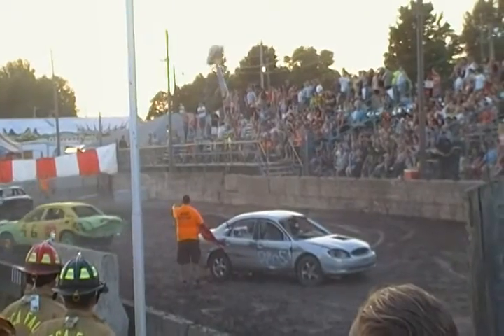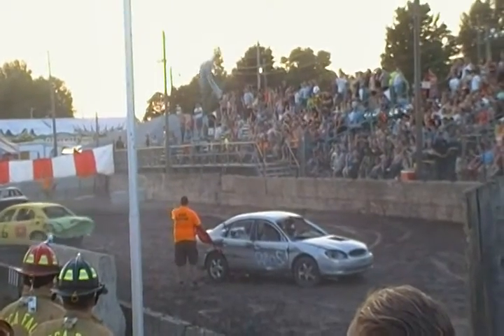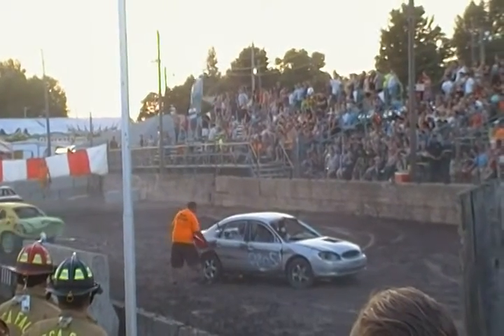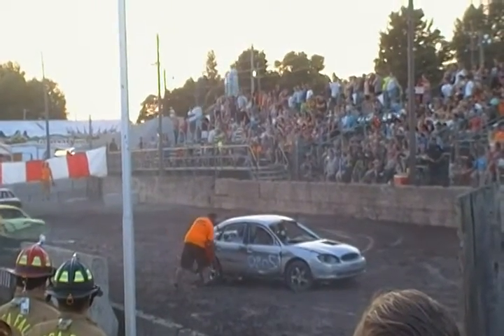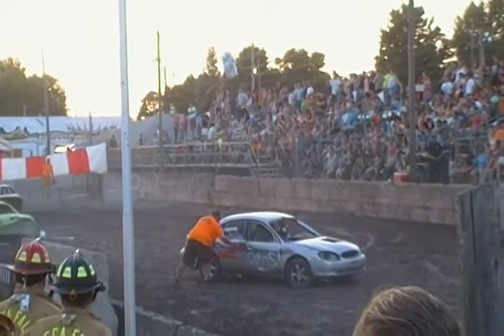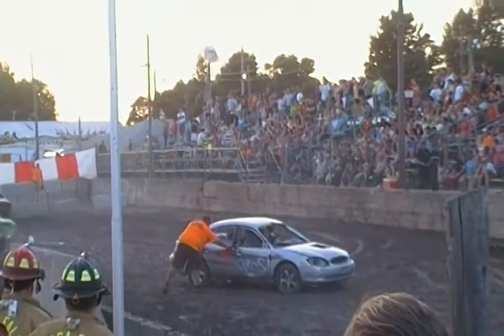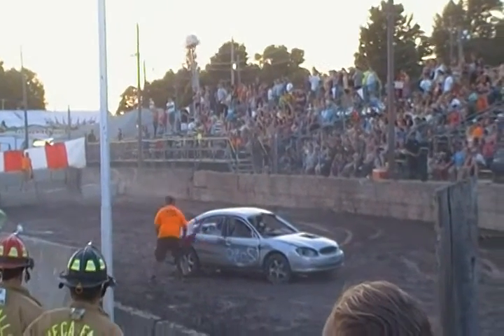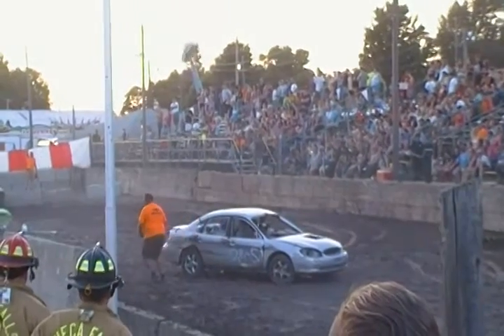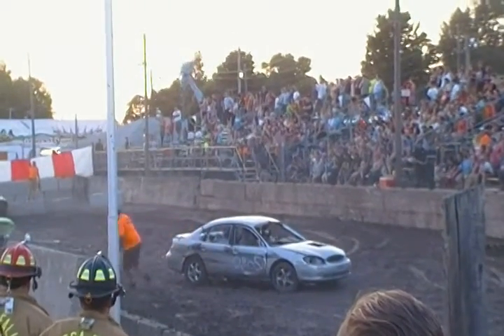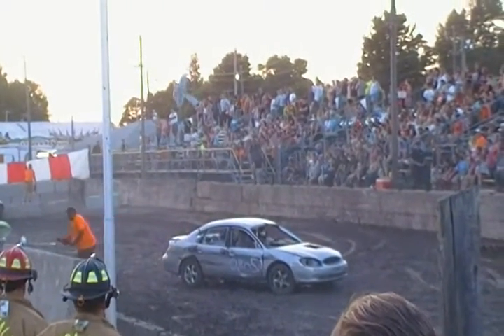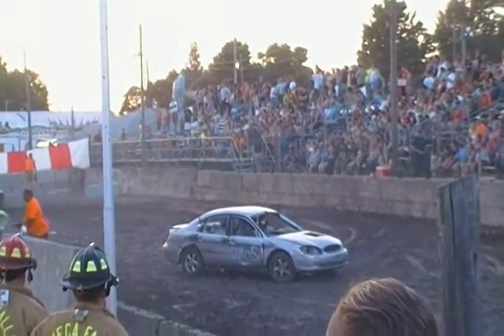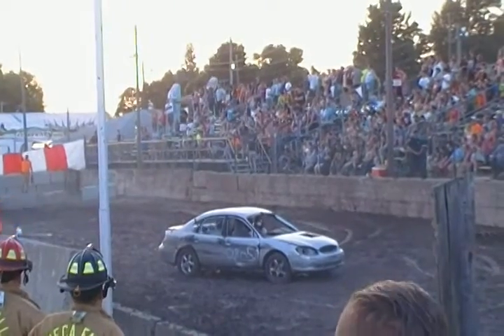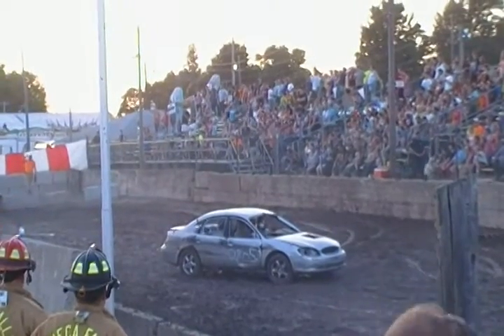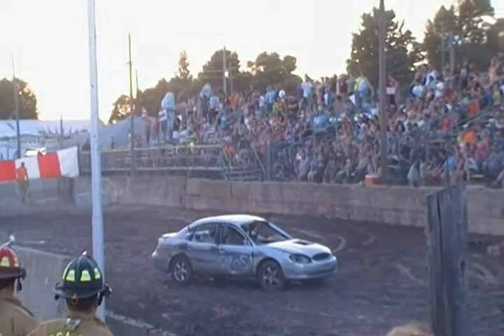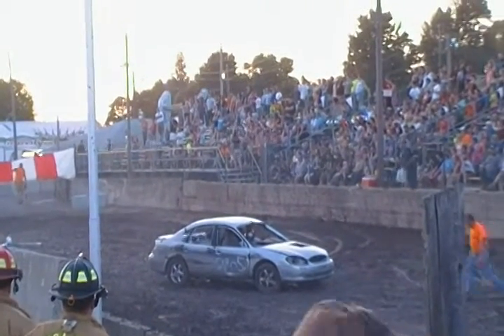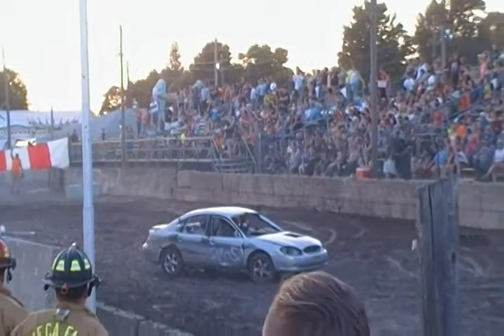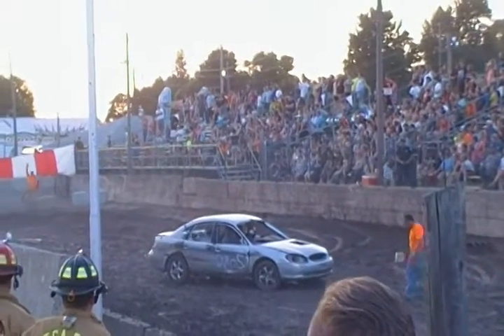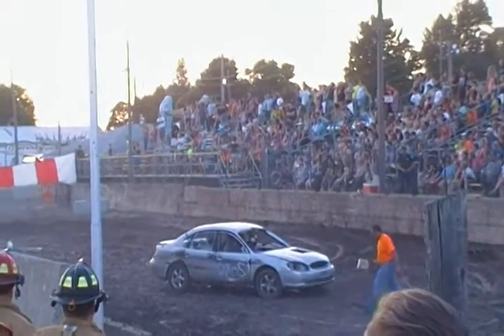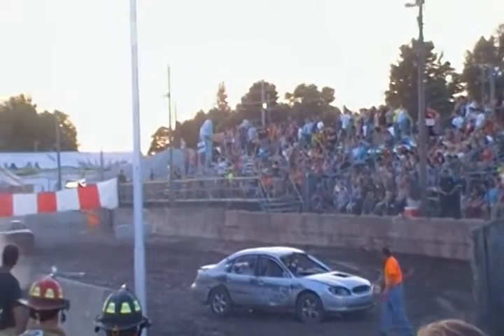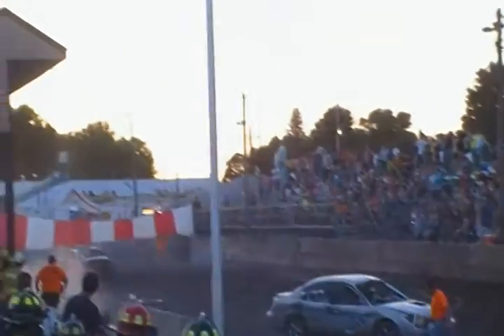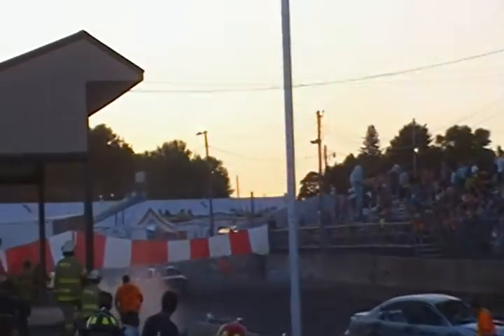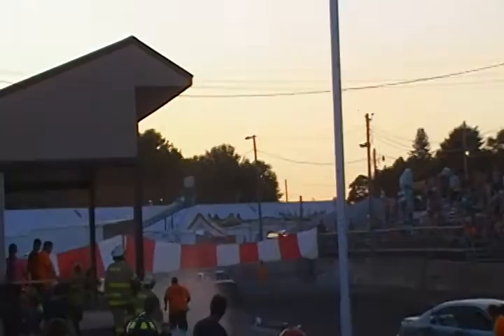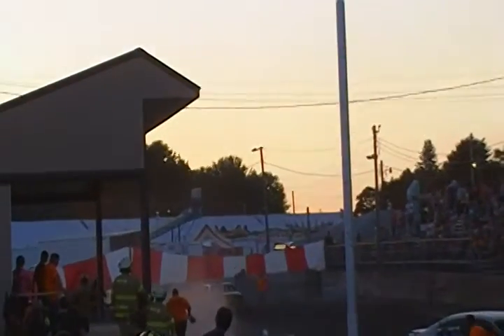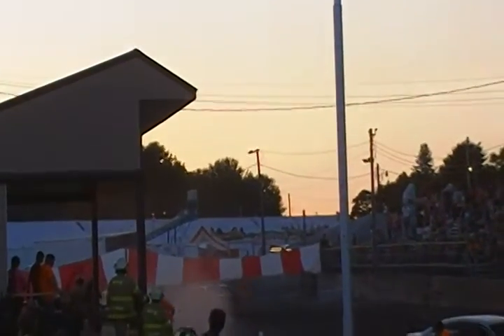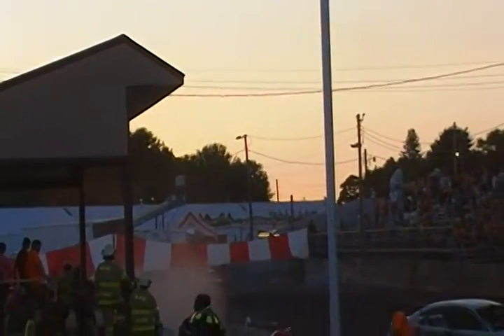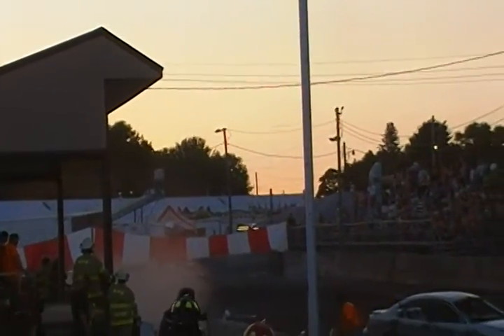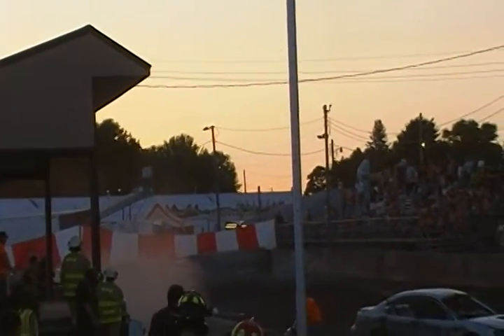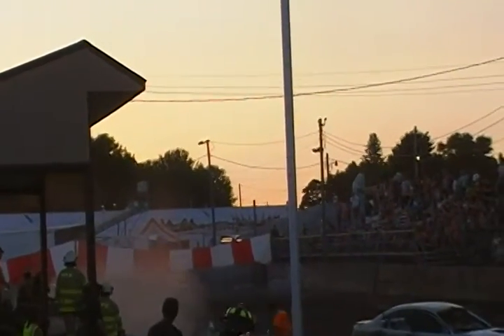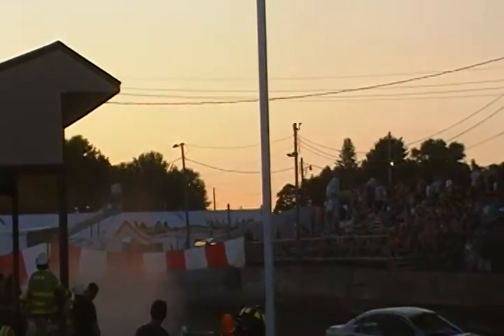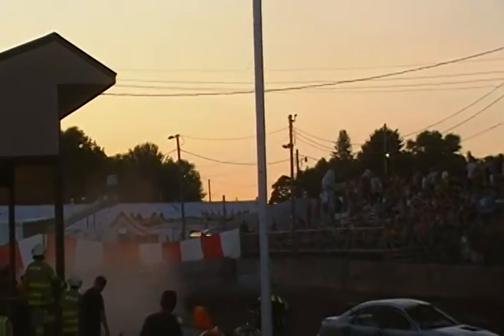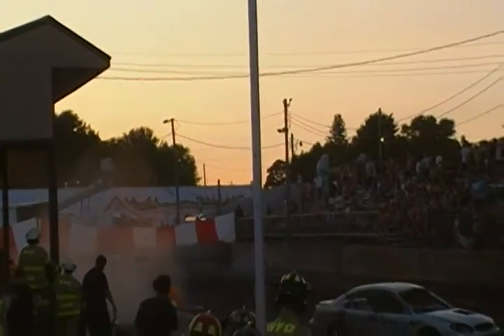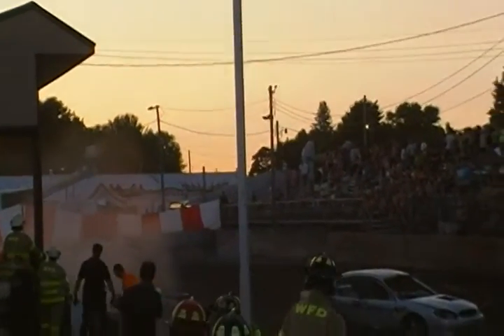46 gets into the back of the 13T. It's the 13T and the 46 — I think that's going to do it. That is going to do it. A quick one in heat number 4. Yay!